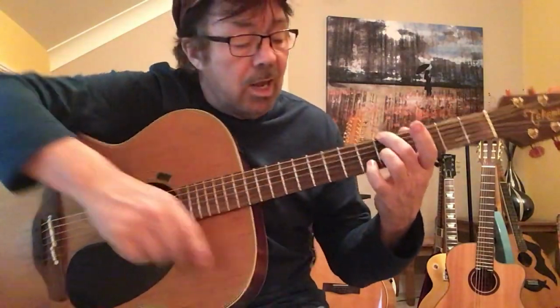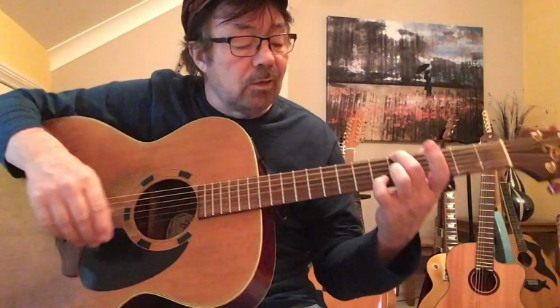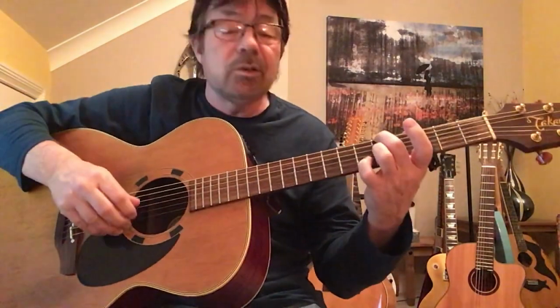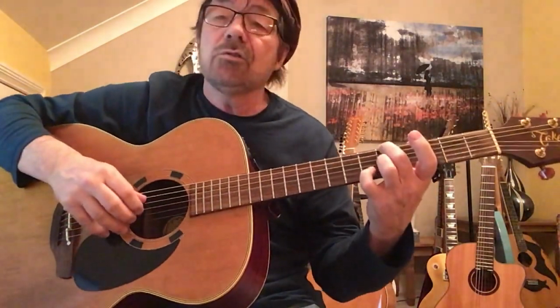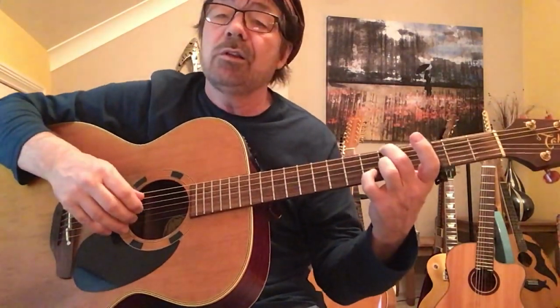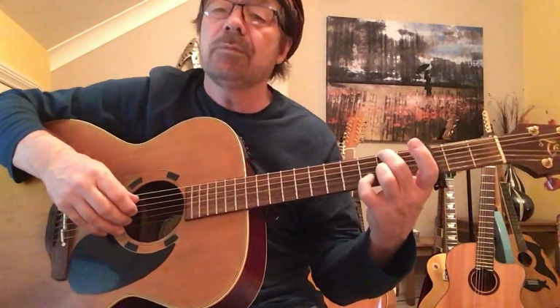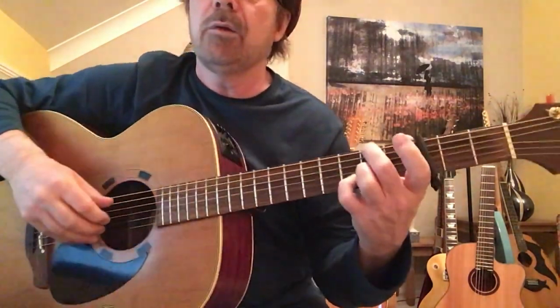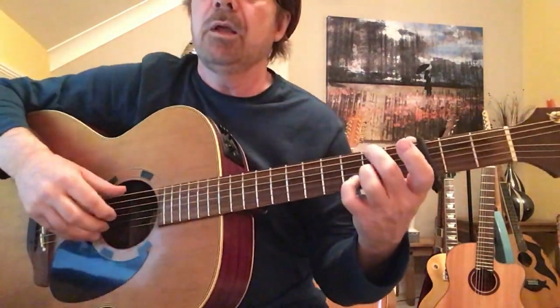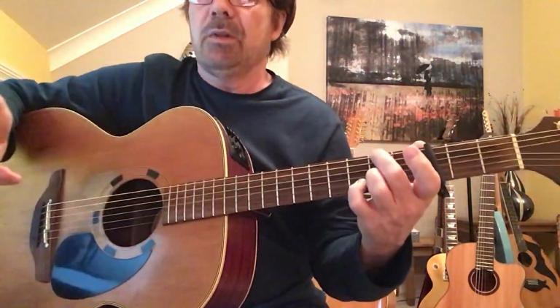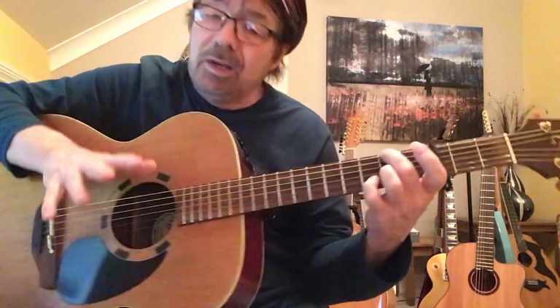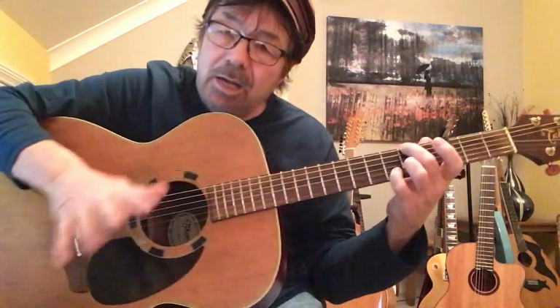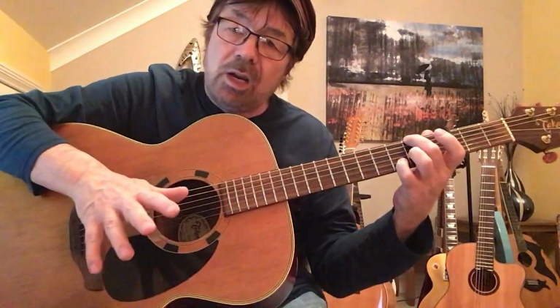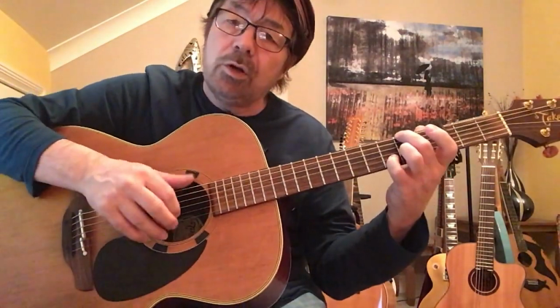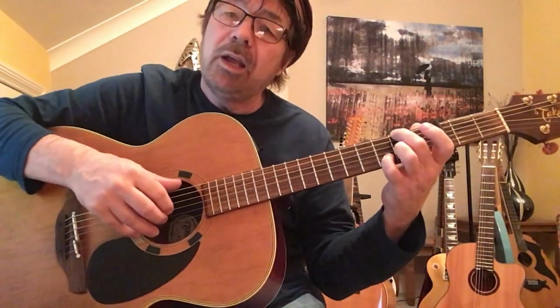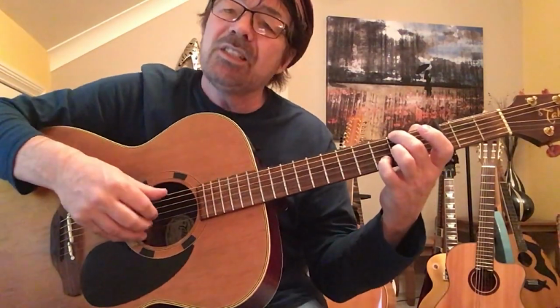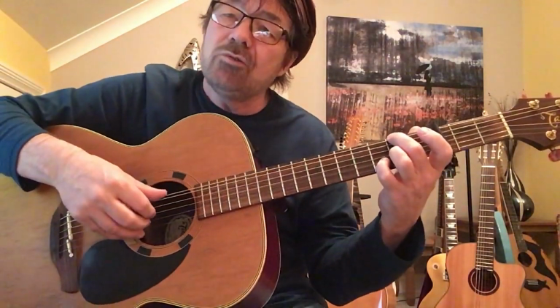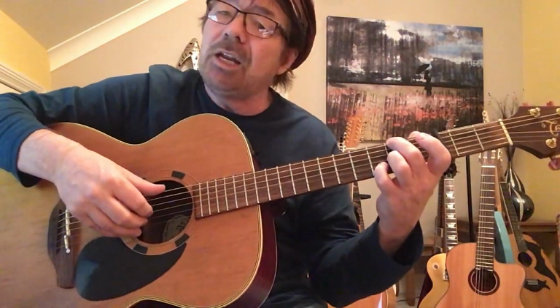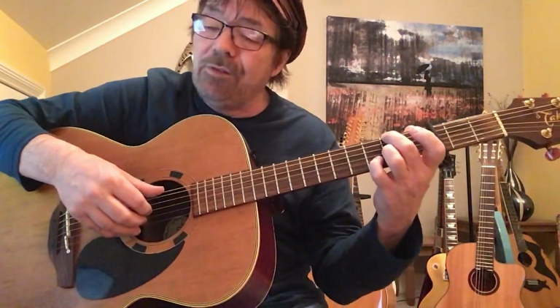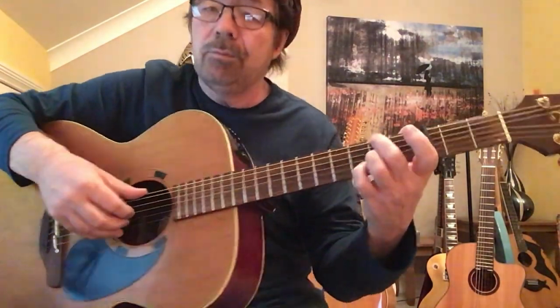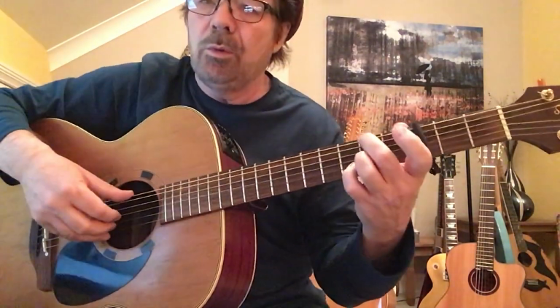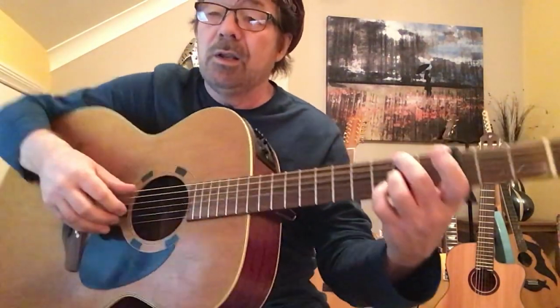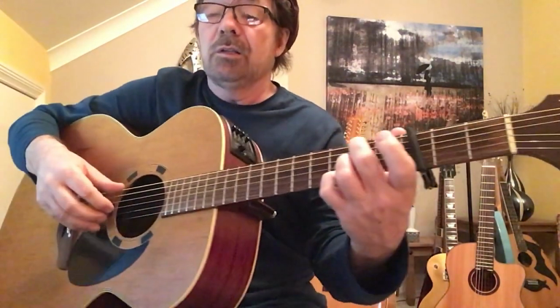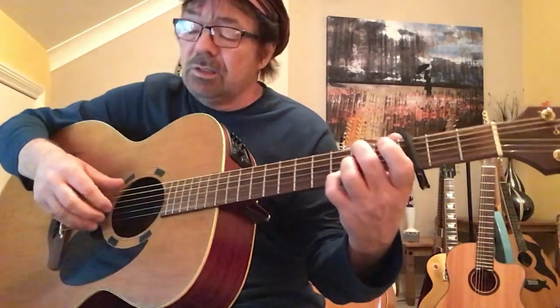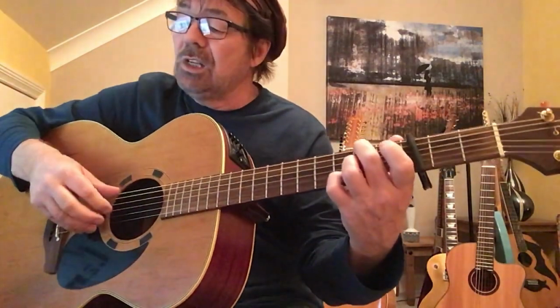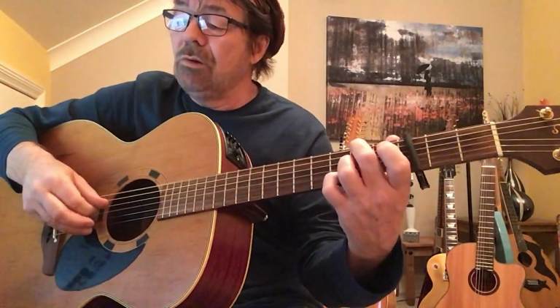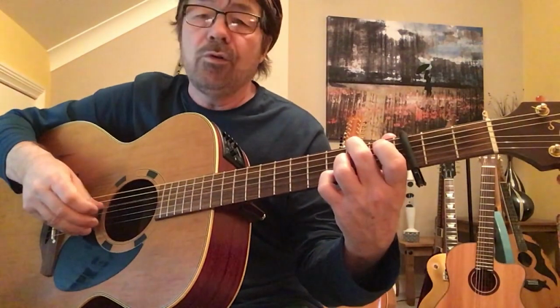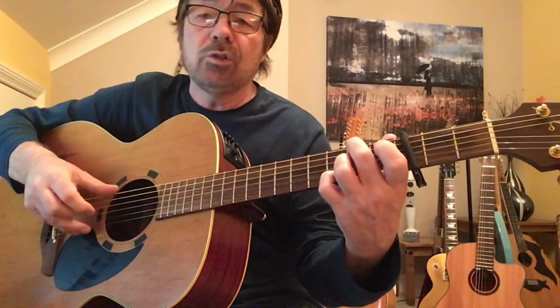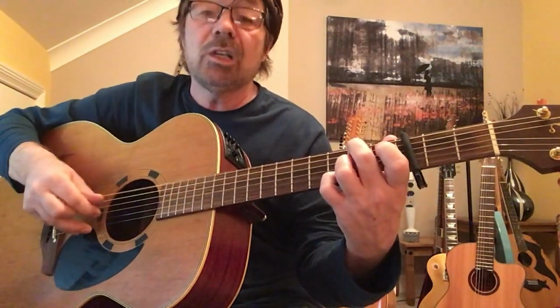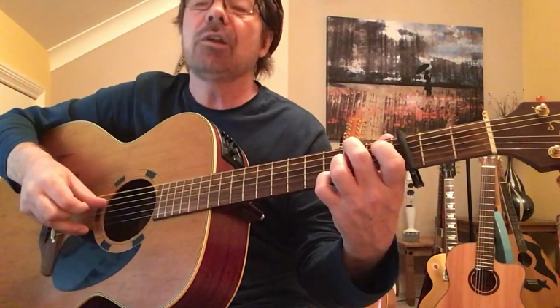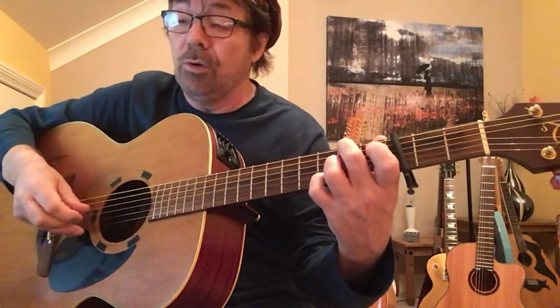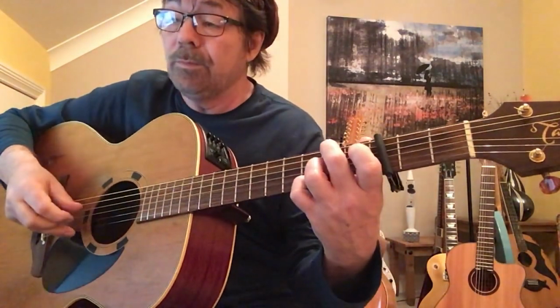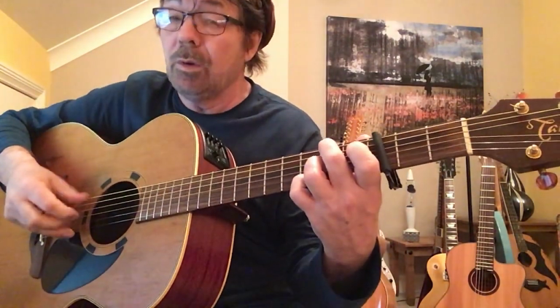The pick is exactly the same, but you're going to play the 6th string instead of the 5th because we're up here. So it's 6, 3, 4, 2, 6, 3, 4.